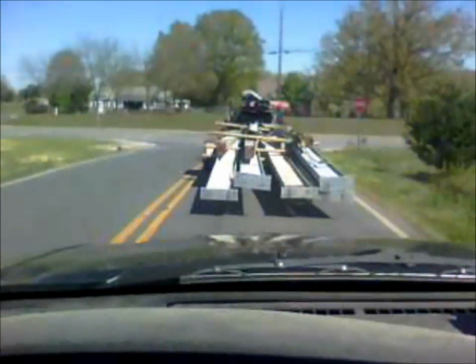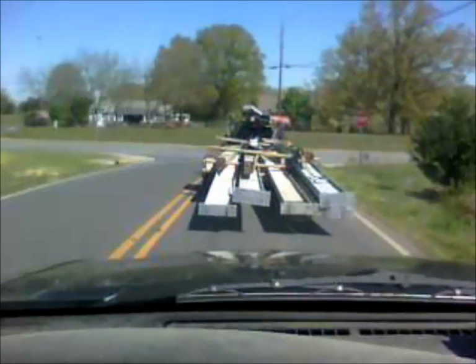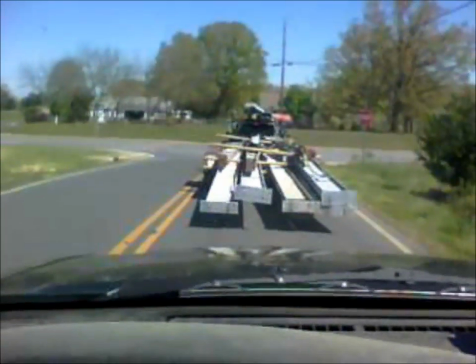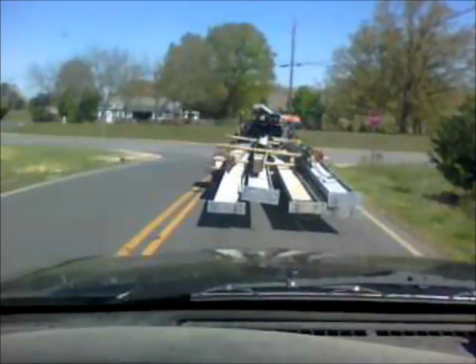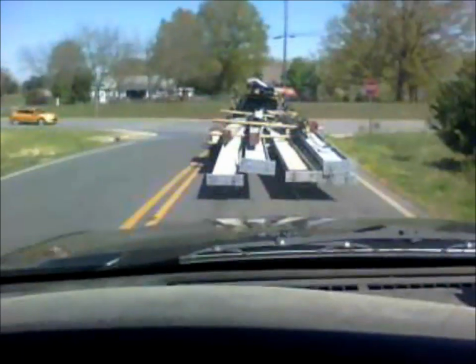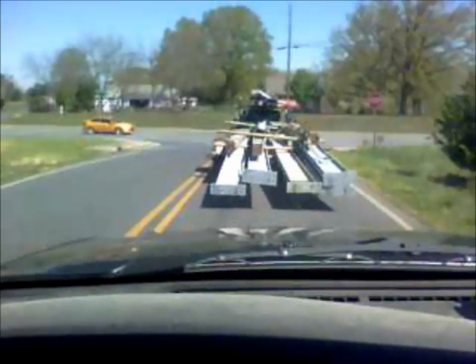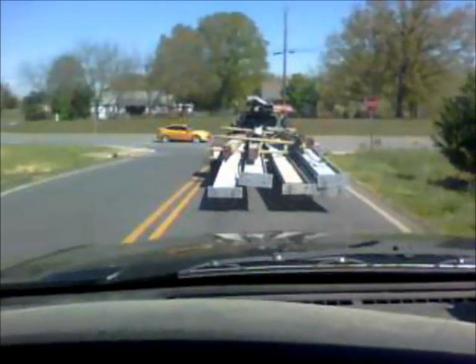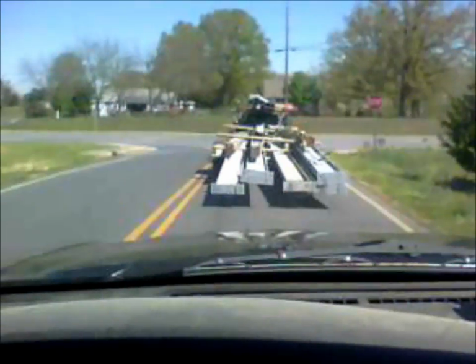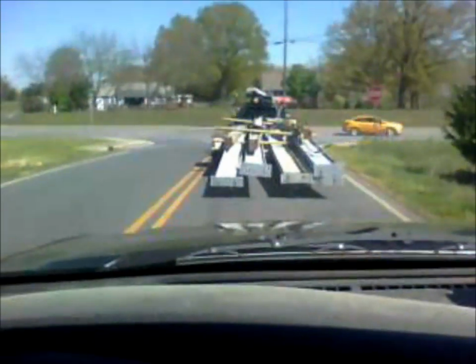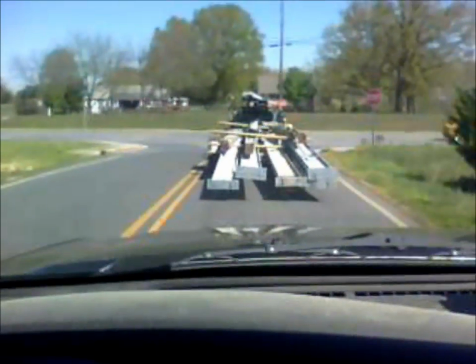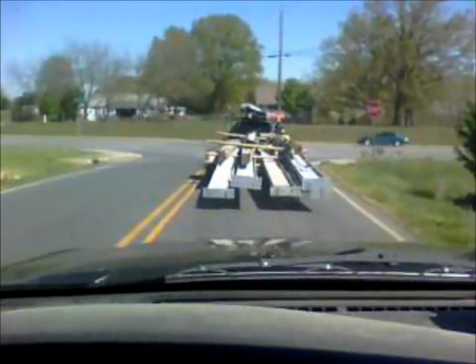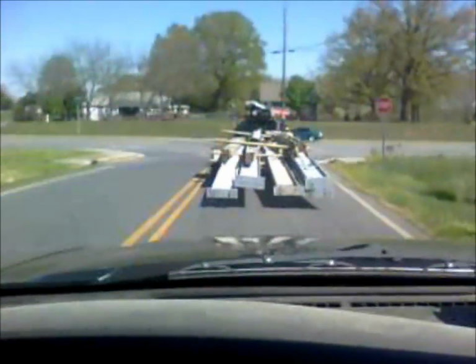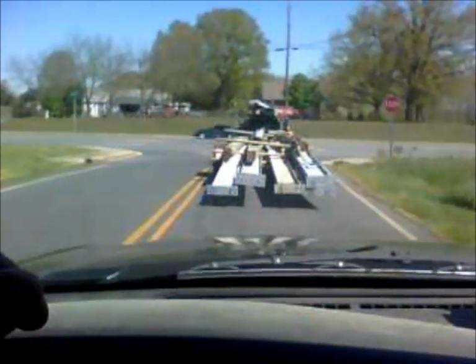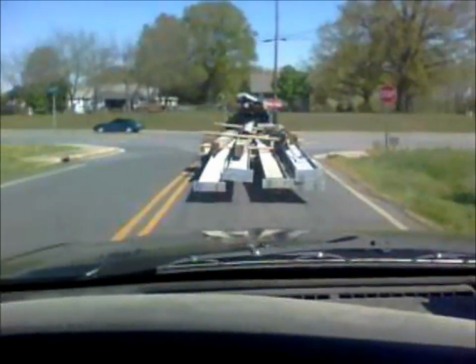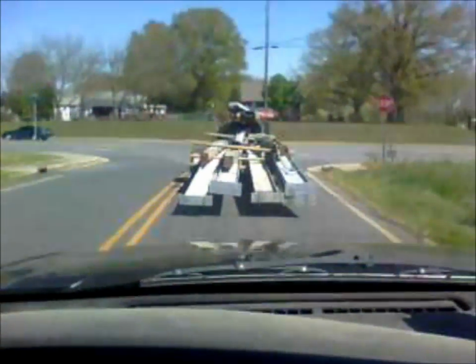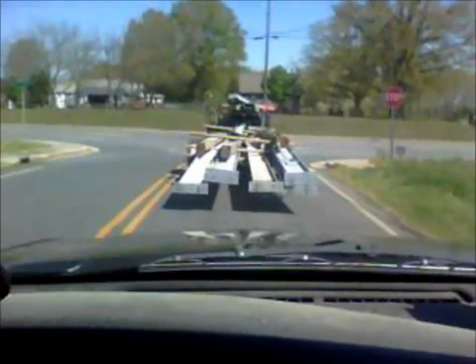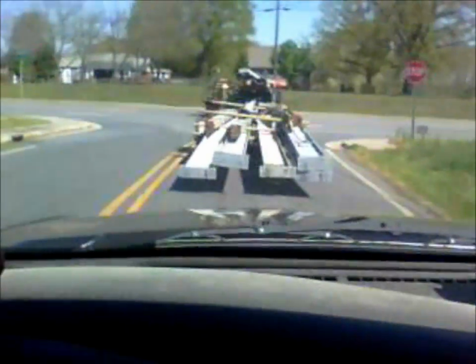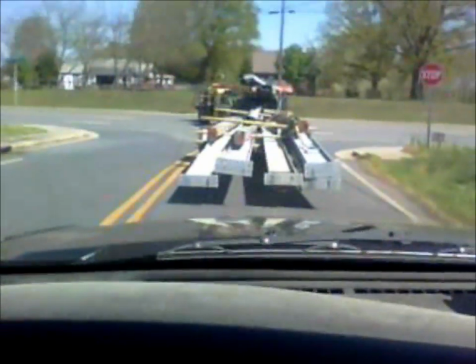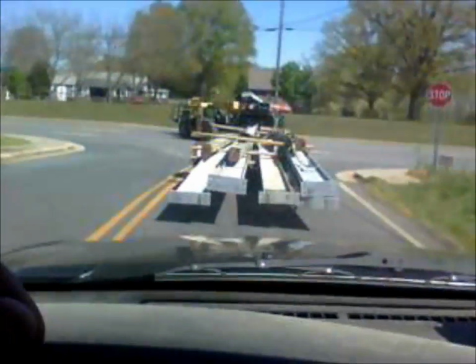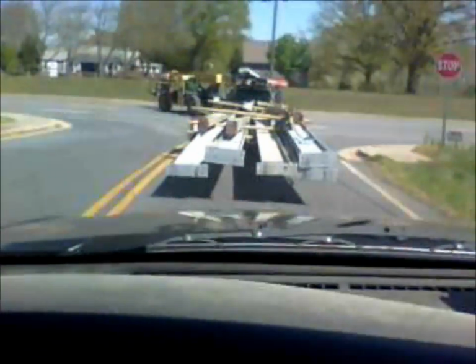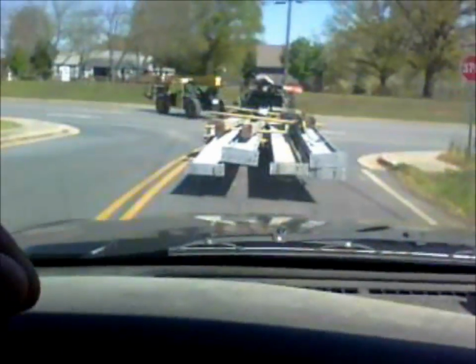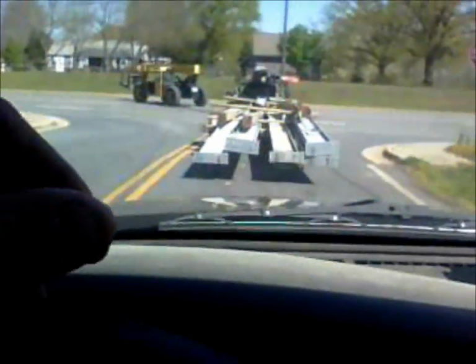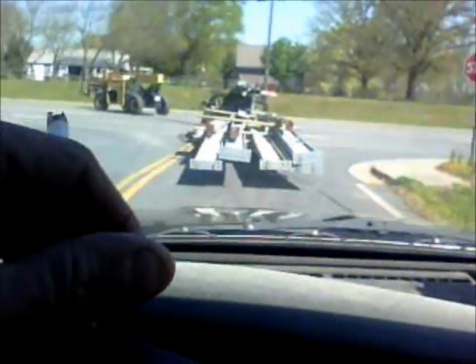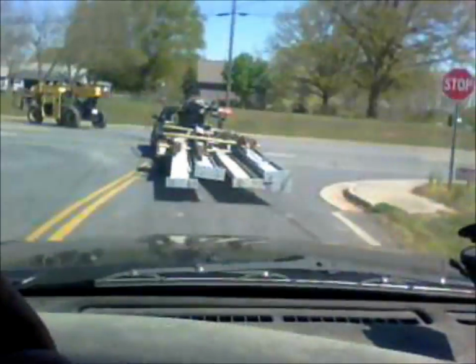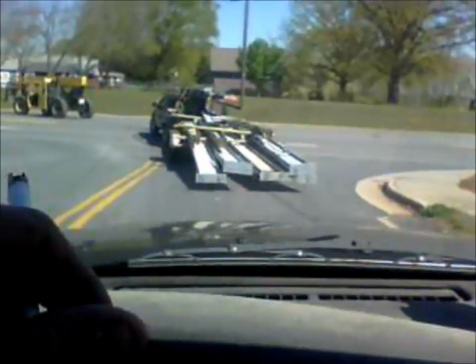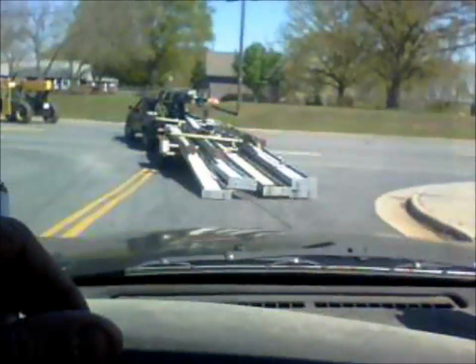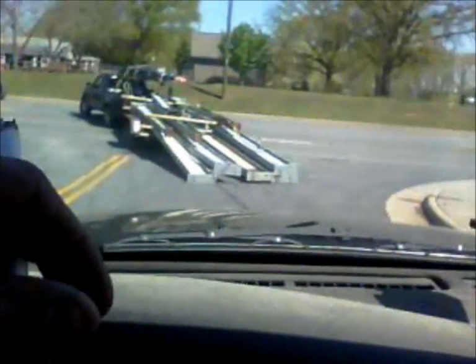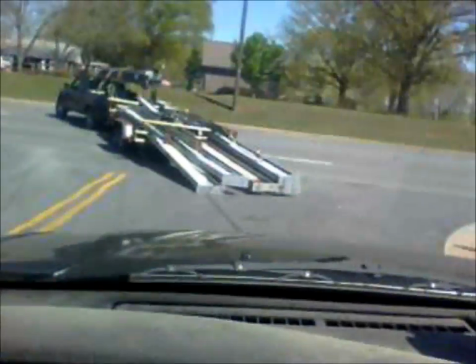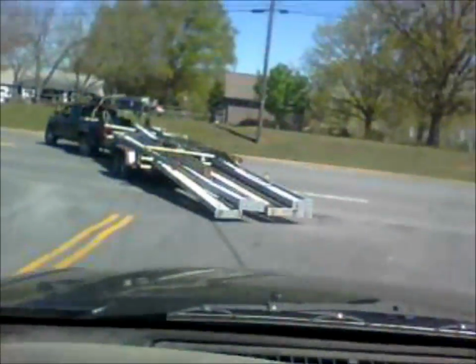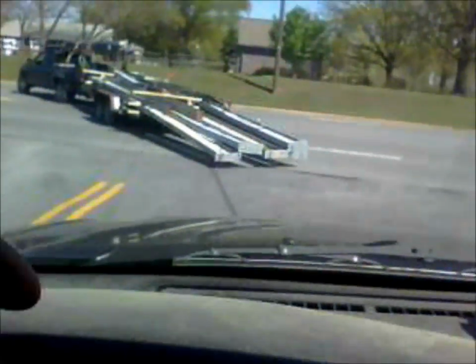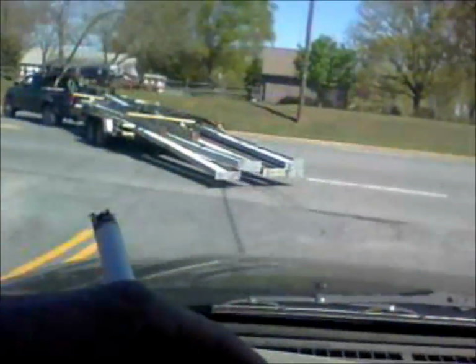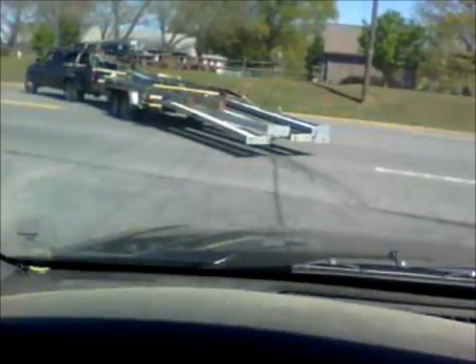Oh, Matt, listen to me. Nothing coming to the right, neither lane. We'll have to block that left lane for Matt. All right, nothing's coming. Boy, he's doing good. Scraped the ground a little bit.